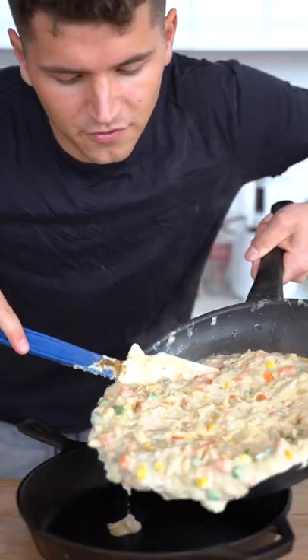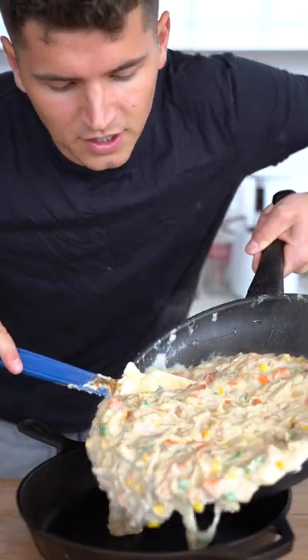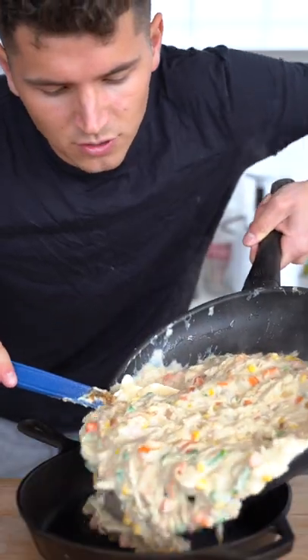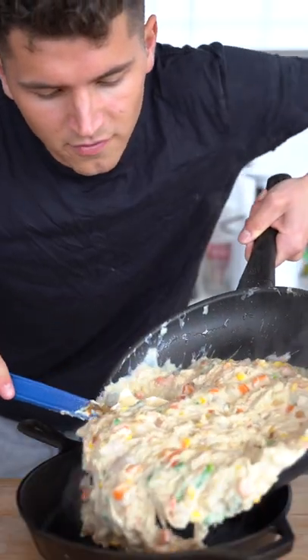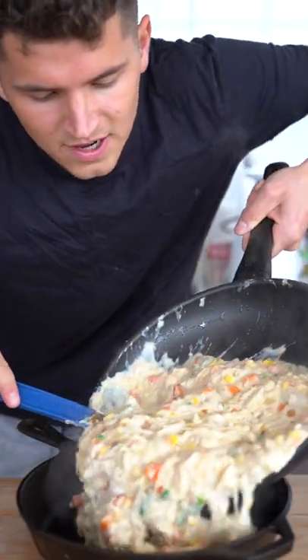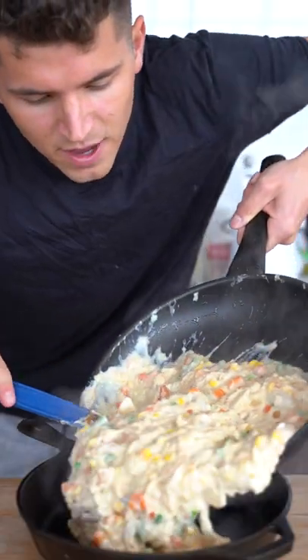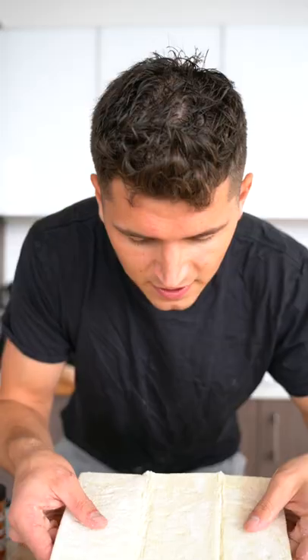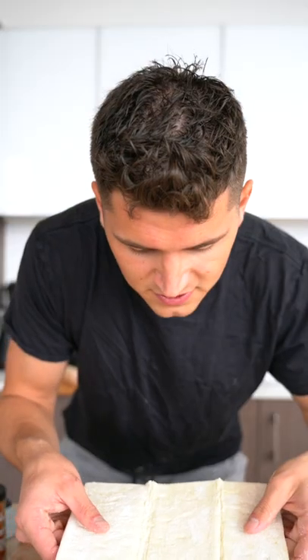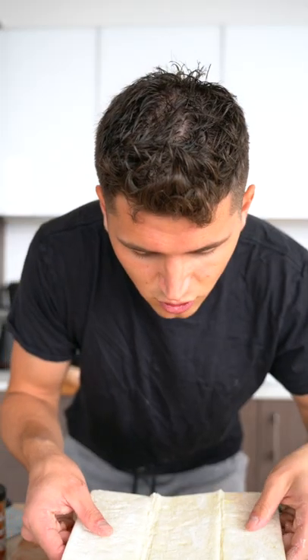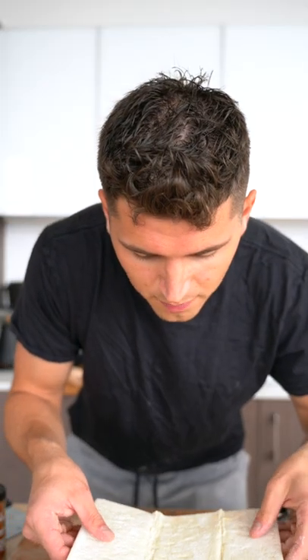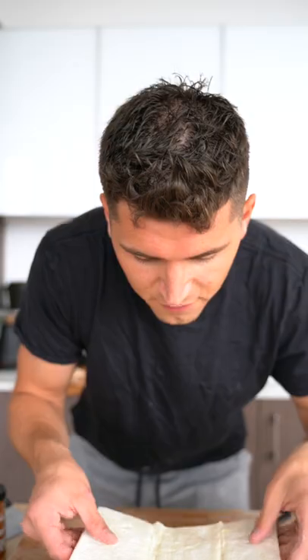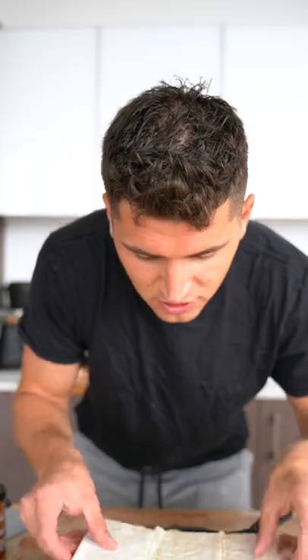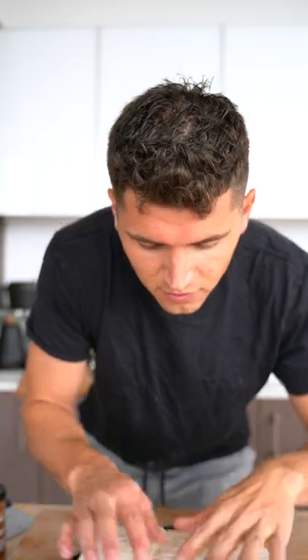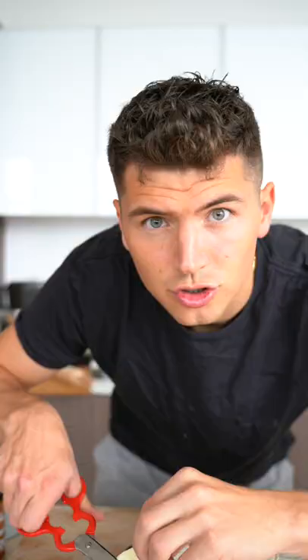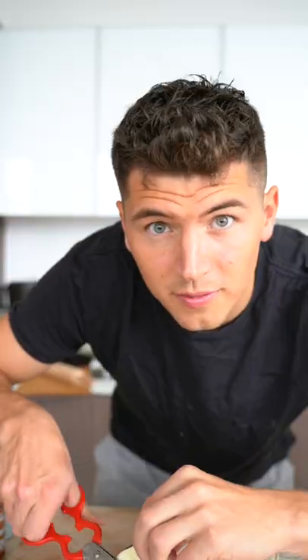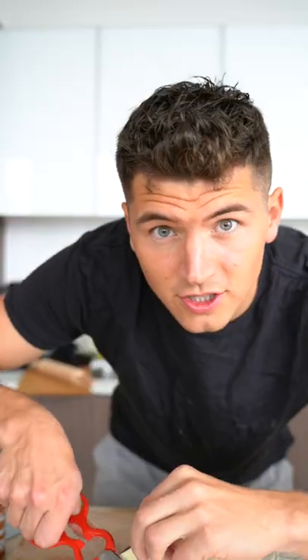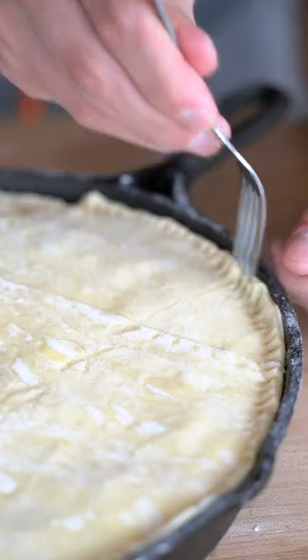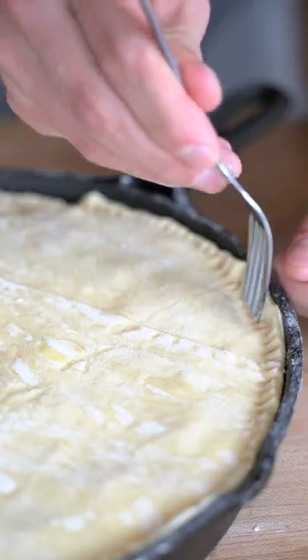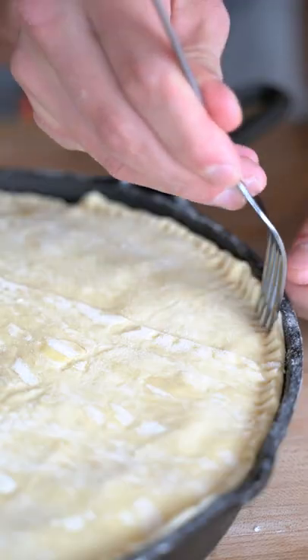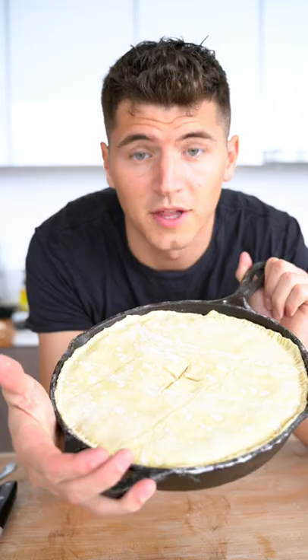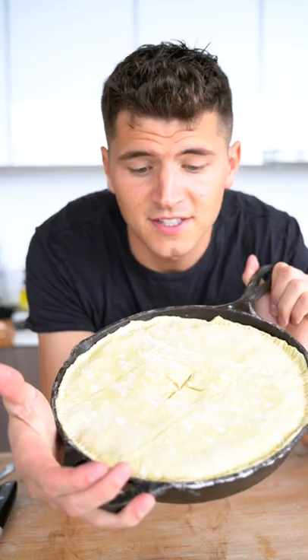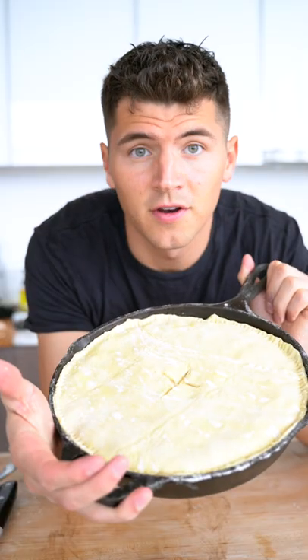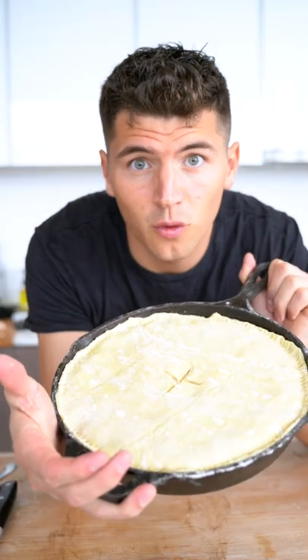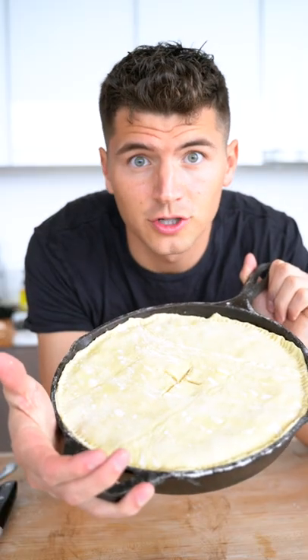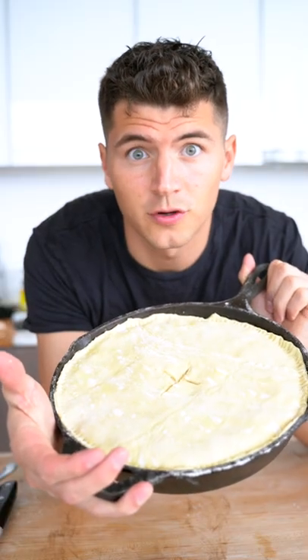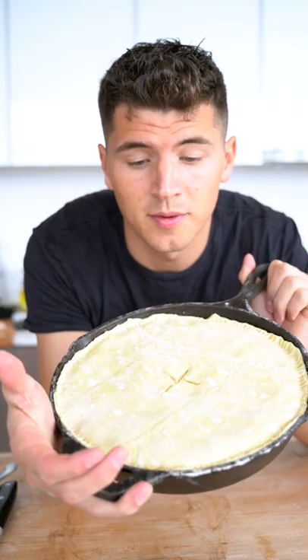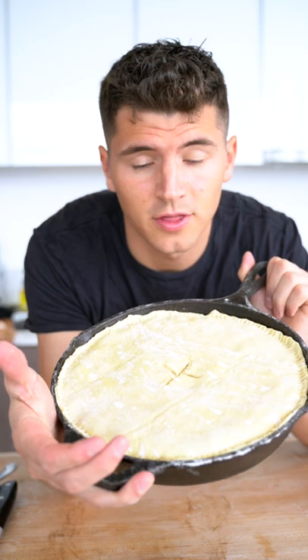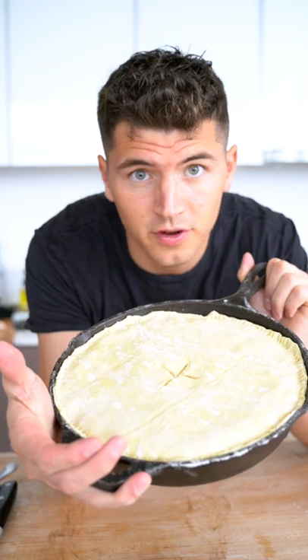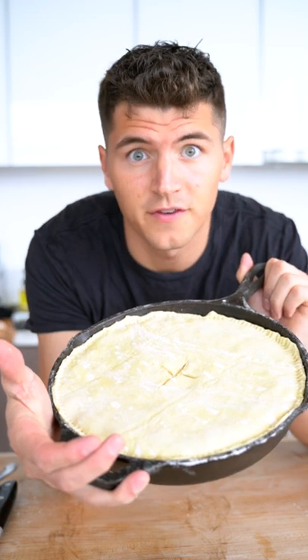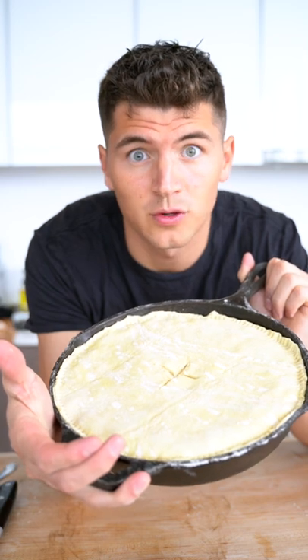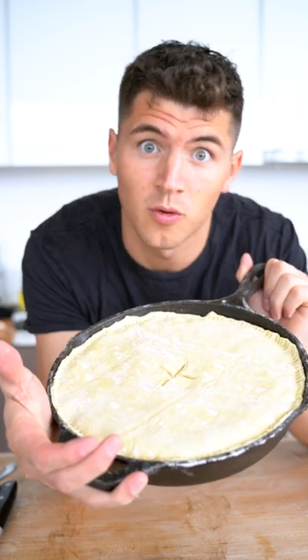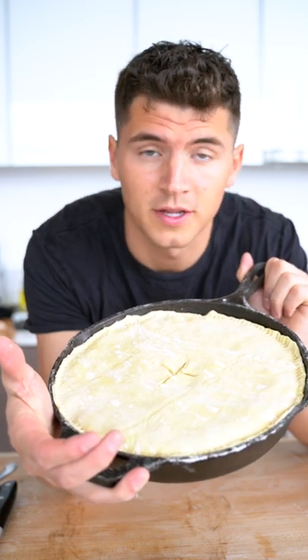Add your filling into an oven-safe pan. Lay a piece of store-bought puff pastry over the pan. Trim the edges and crimp with a fork. Place it in the oven at 400°F for 20 minutes, then 350°F for 20 more minutes.